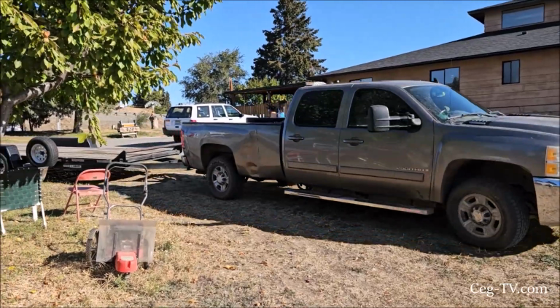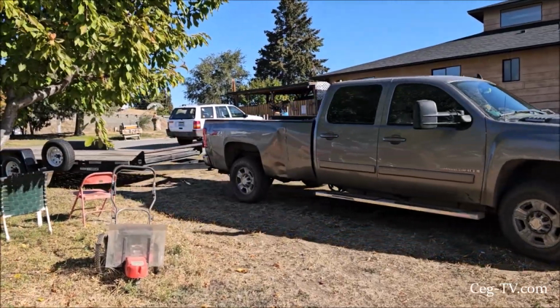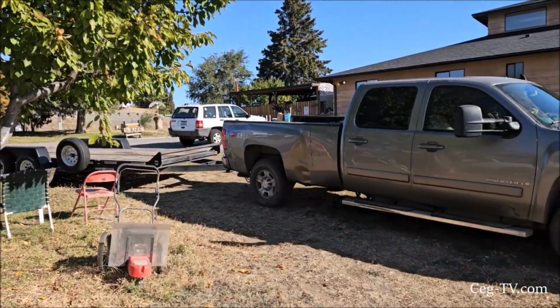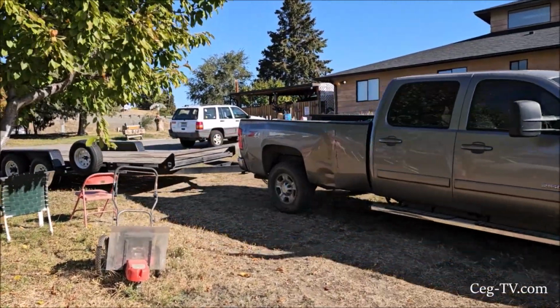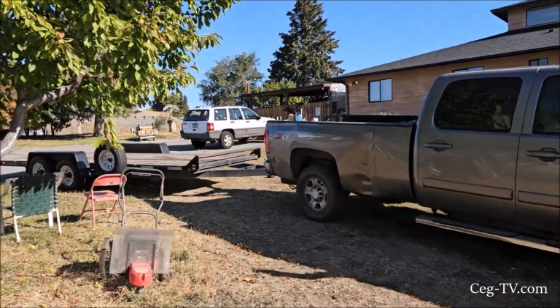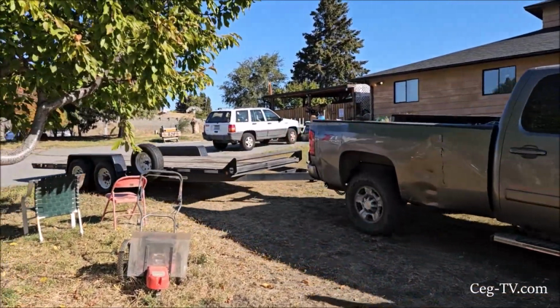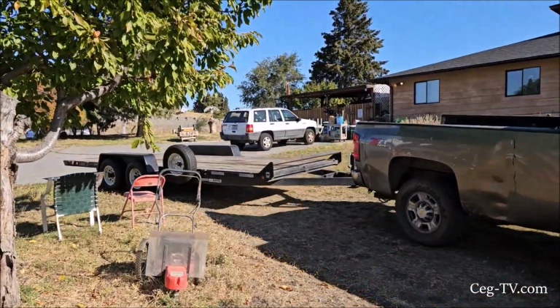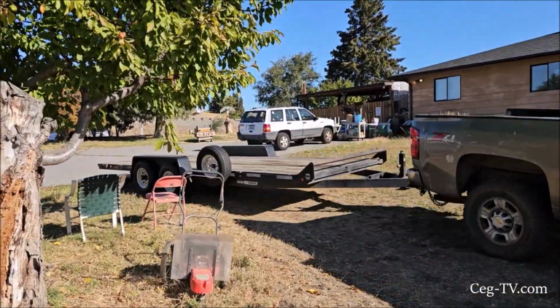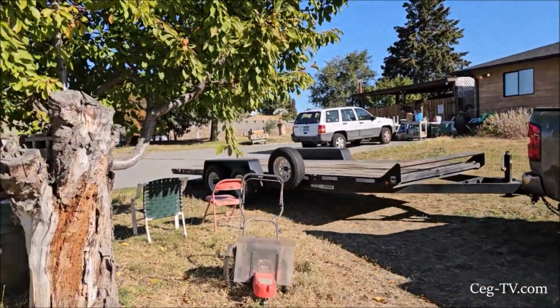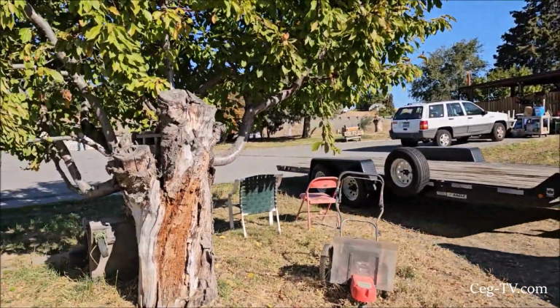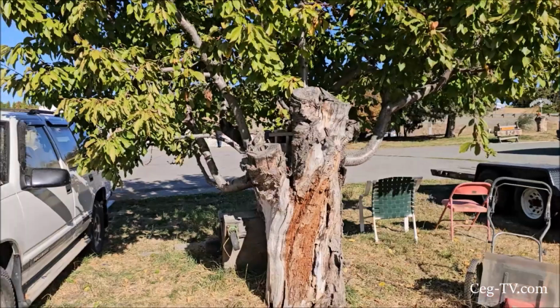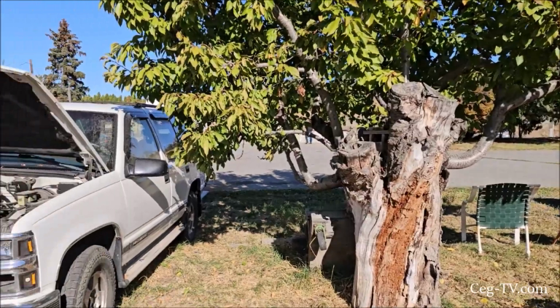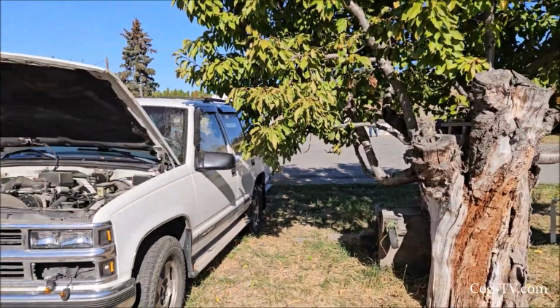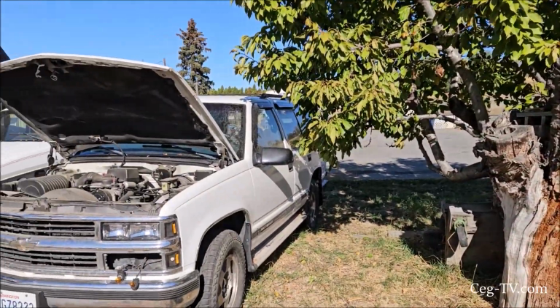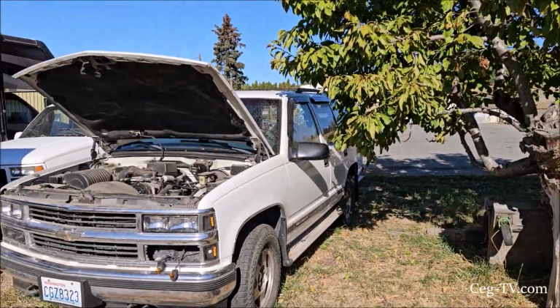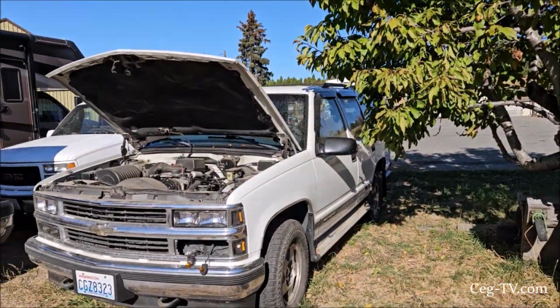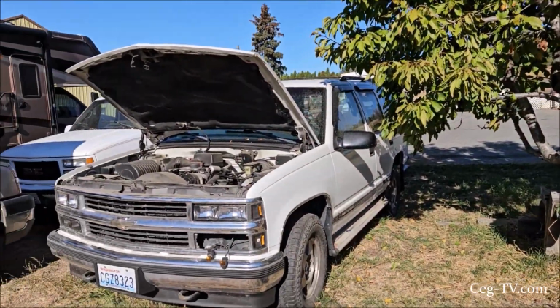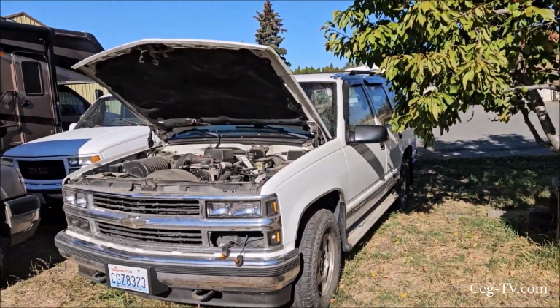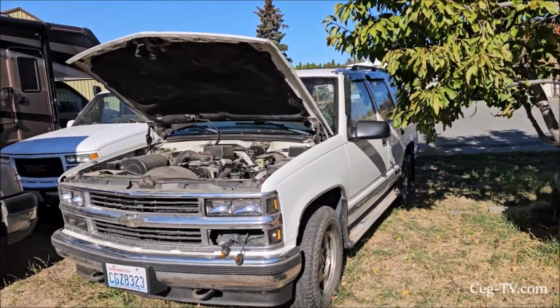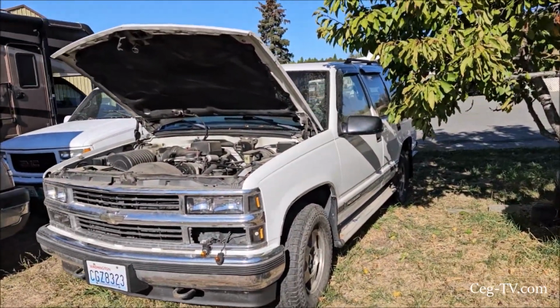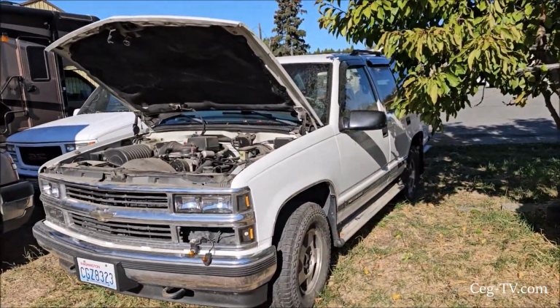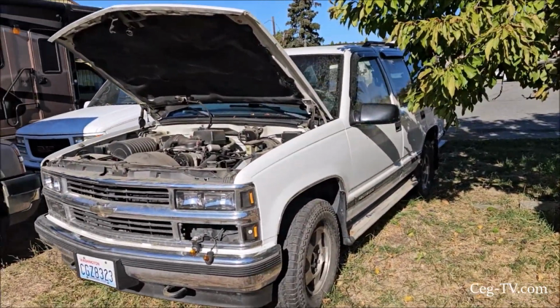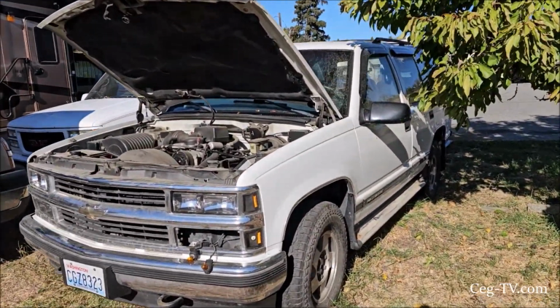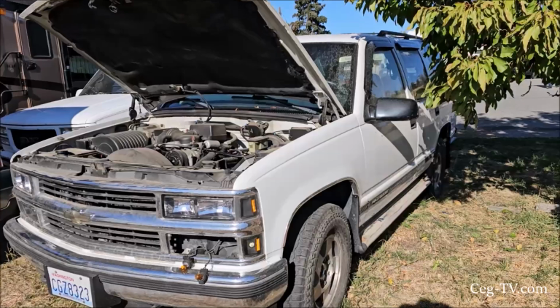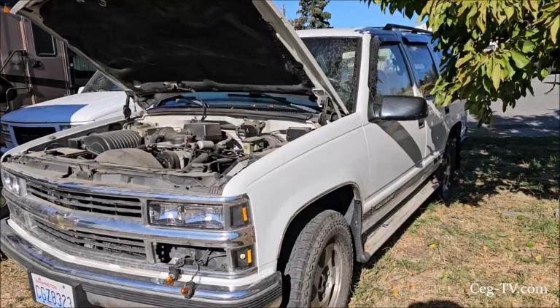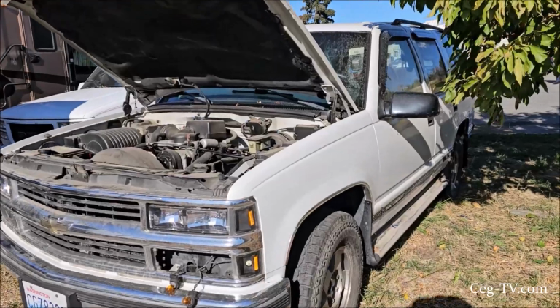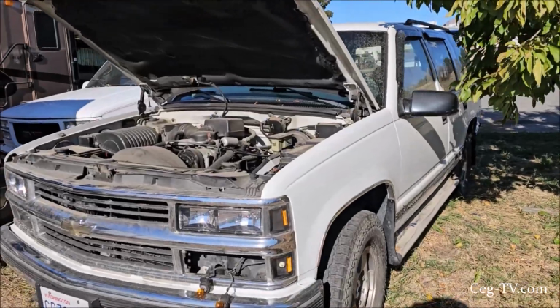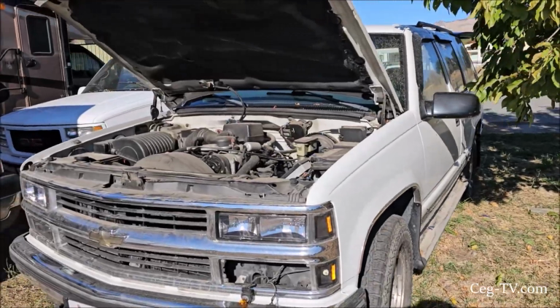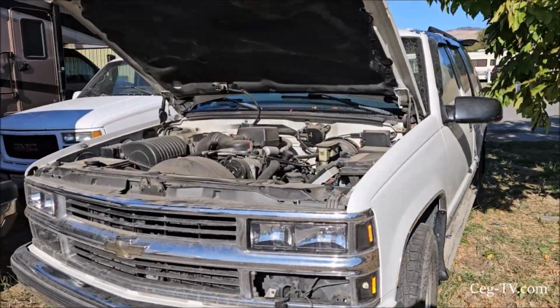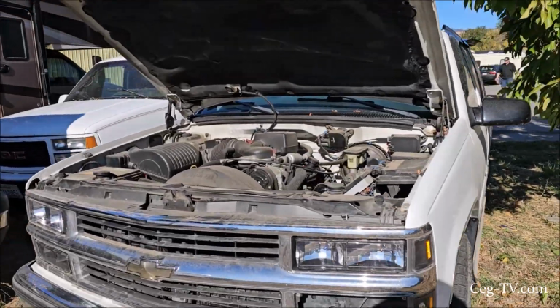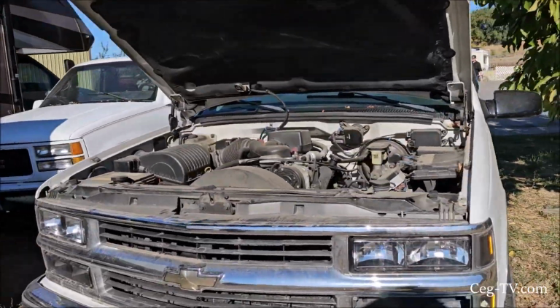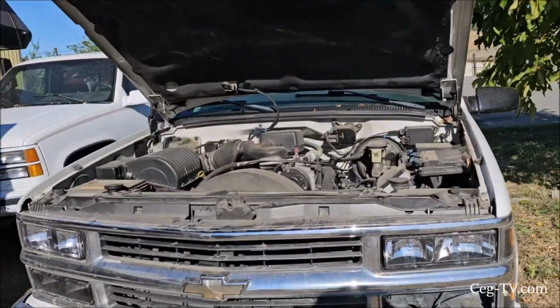We're about to load the Tahoe up. It needs an engine, got a few dents here and there, but it's pretty clean.